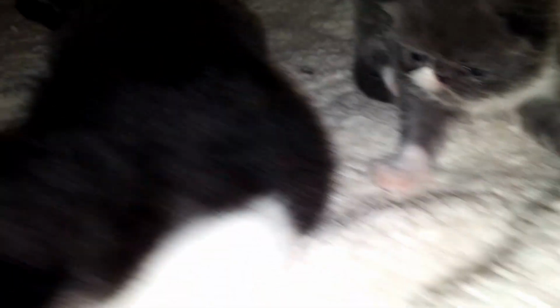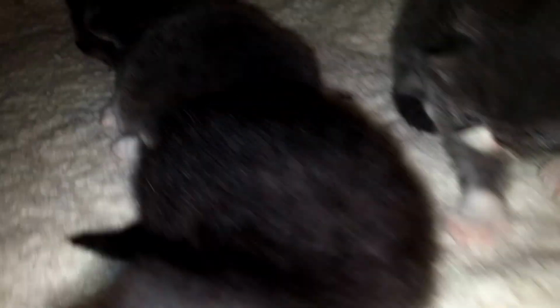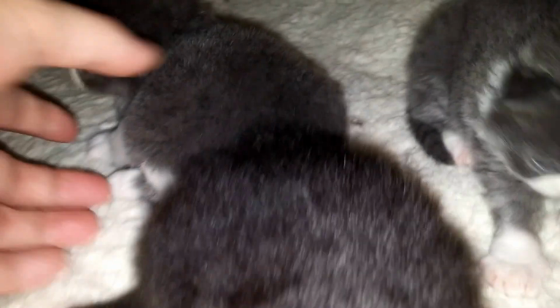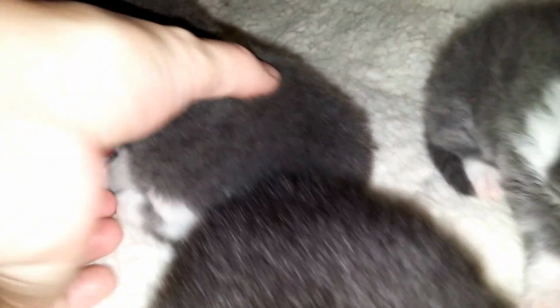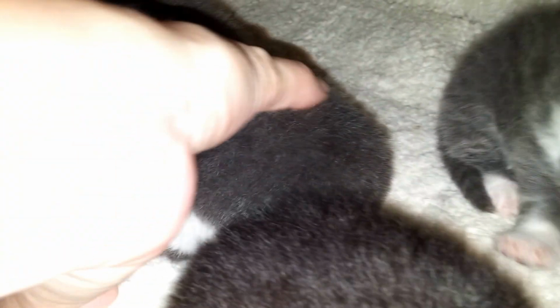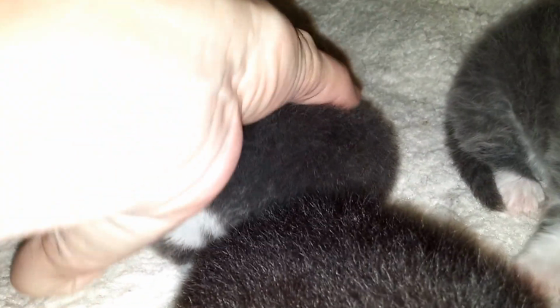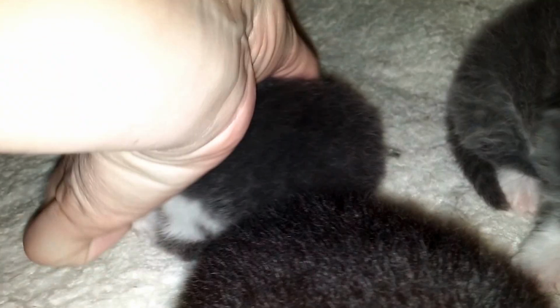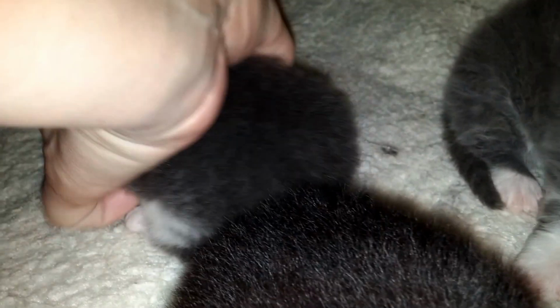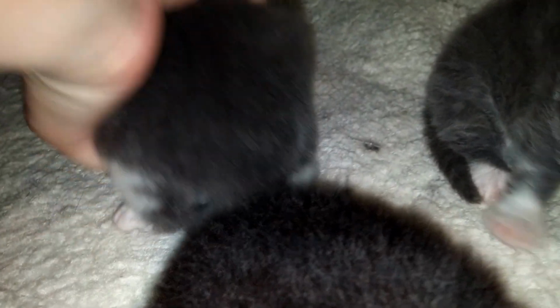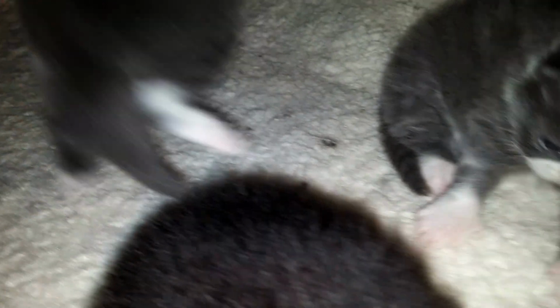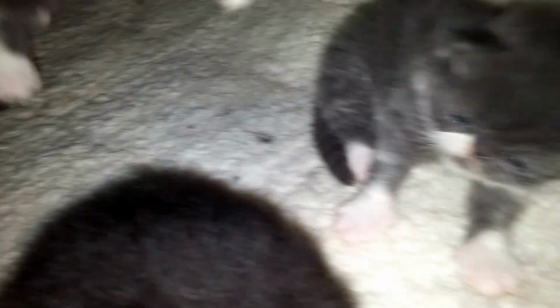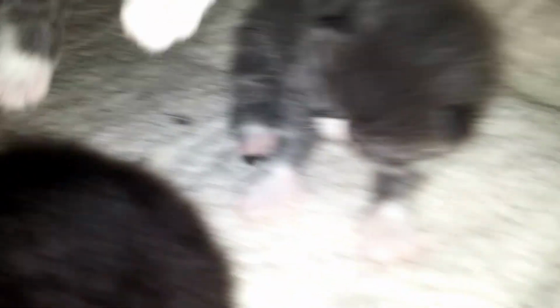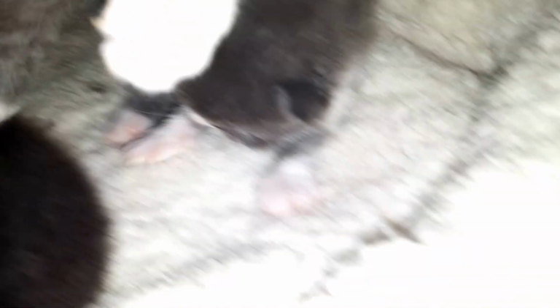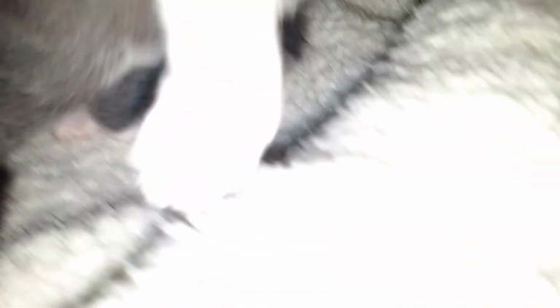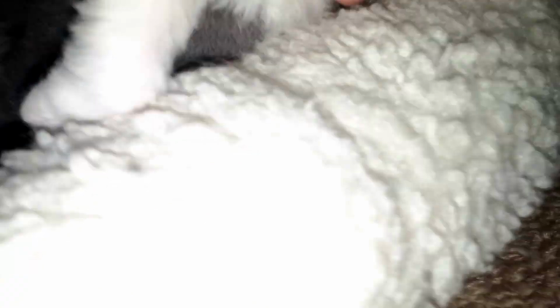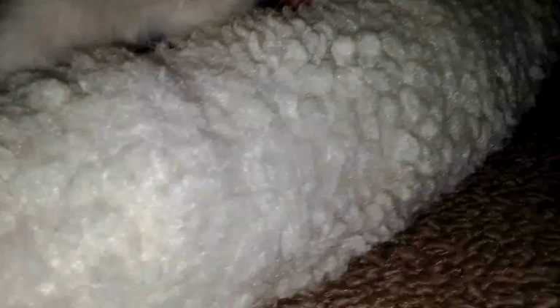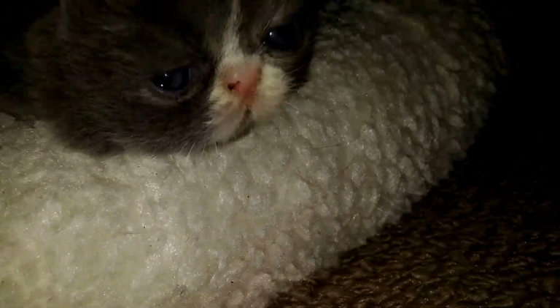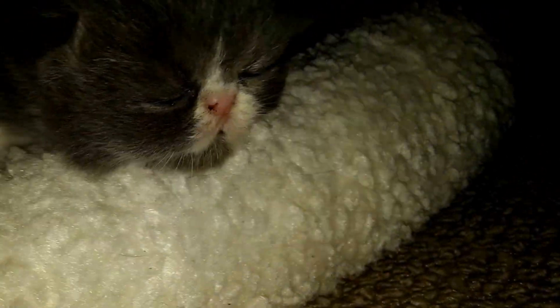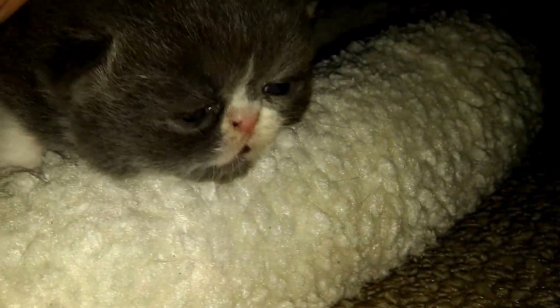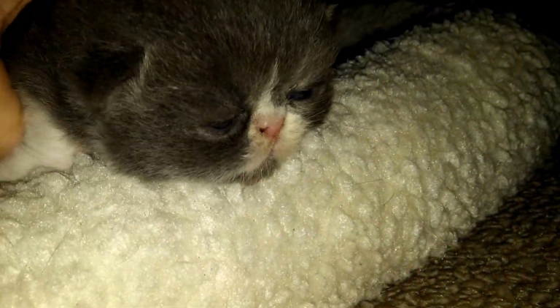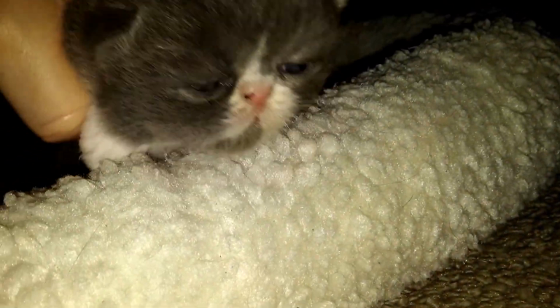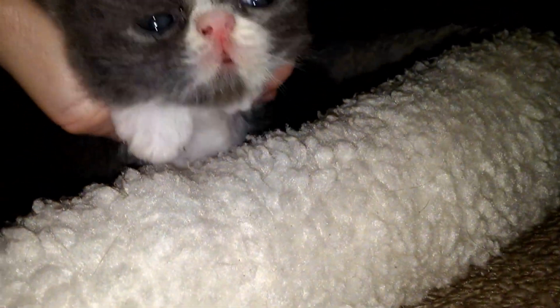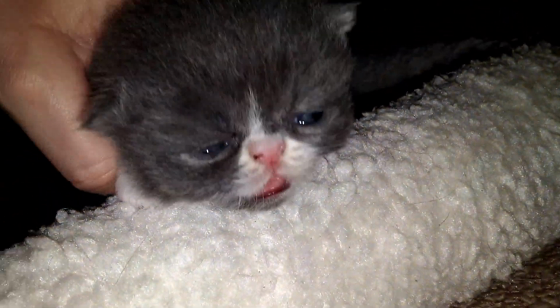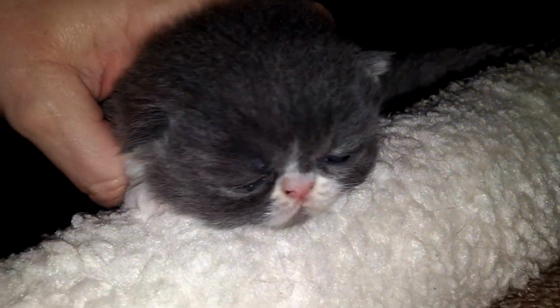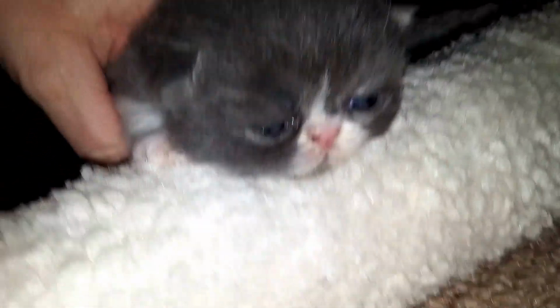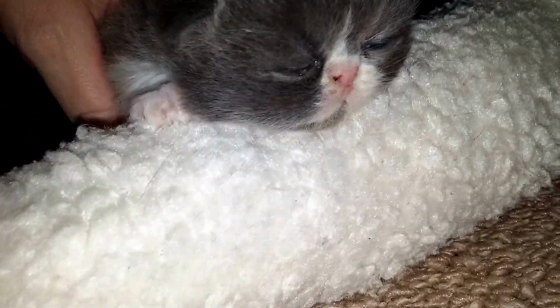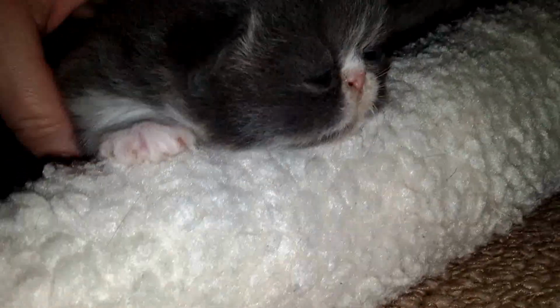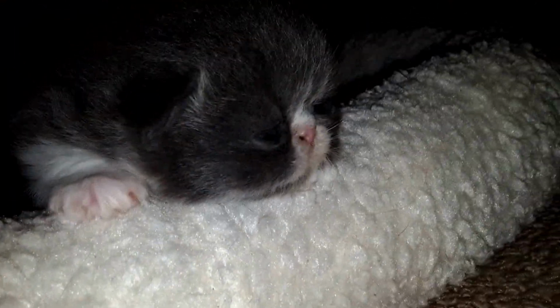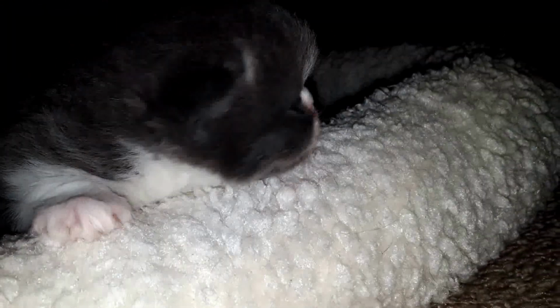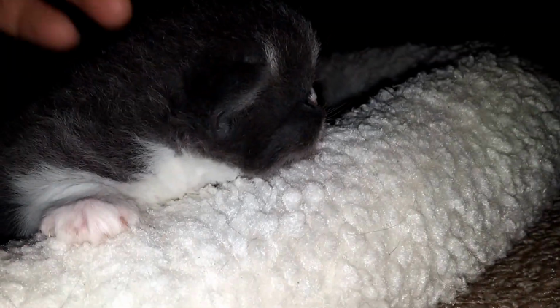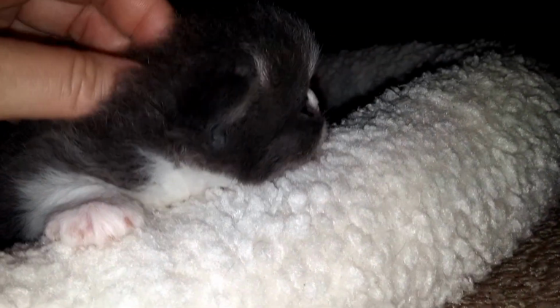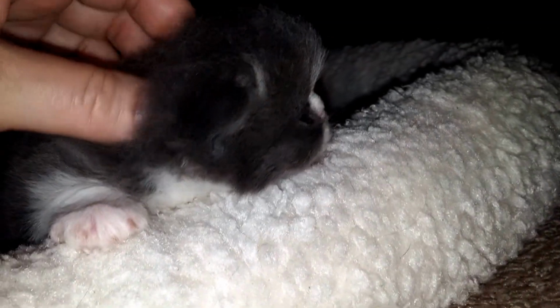And then the little boy. There you go. Hi, sweetie.